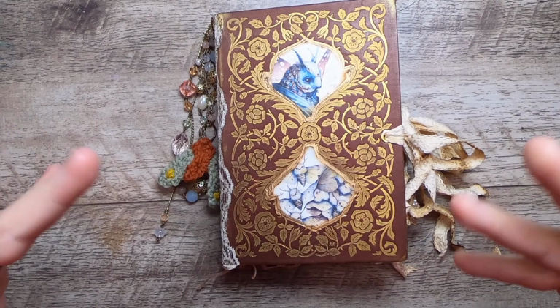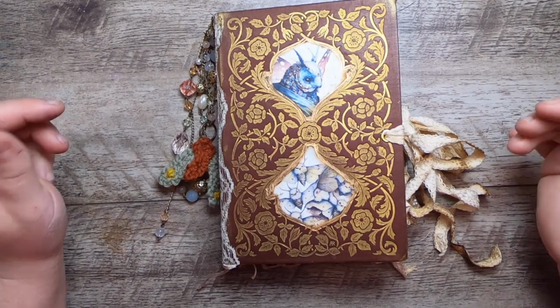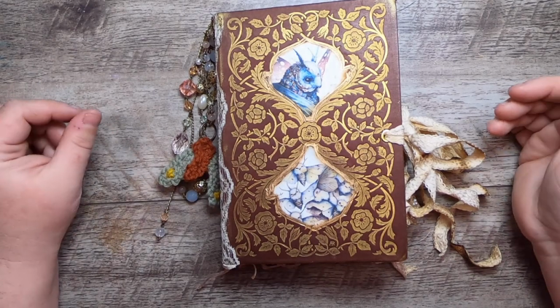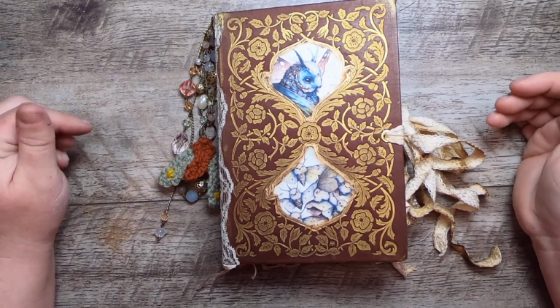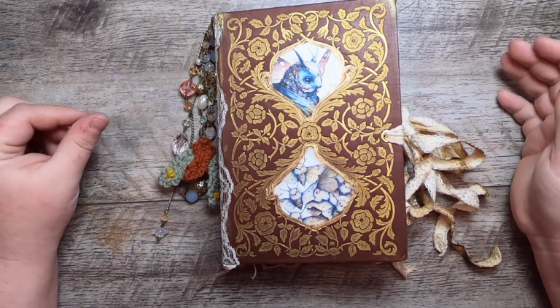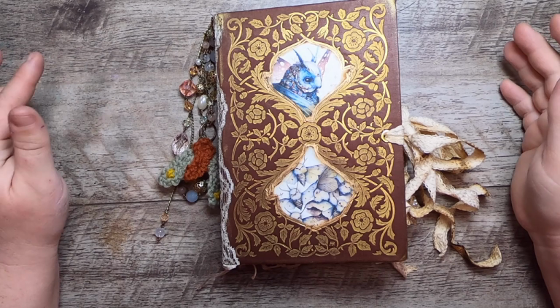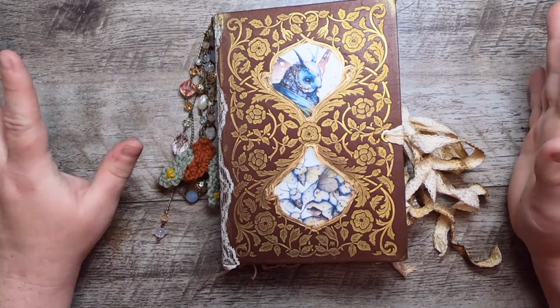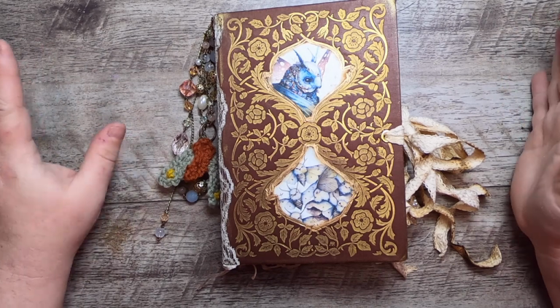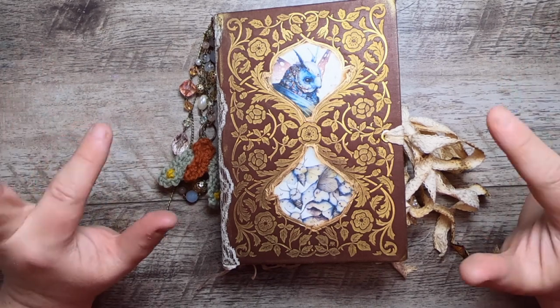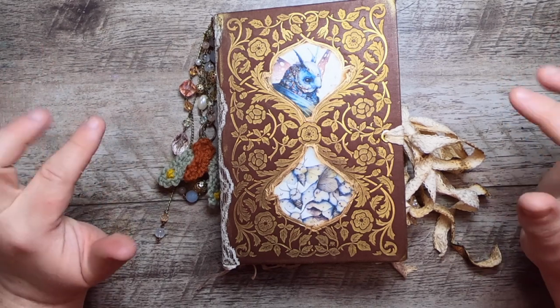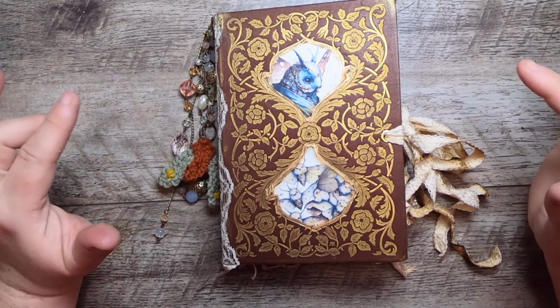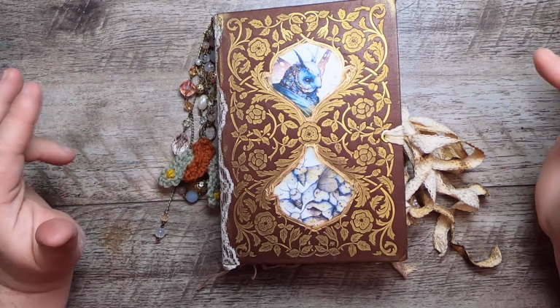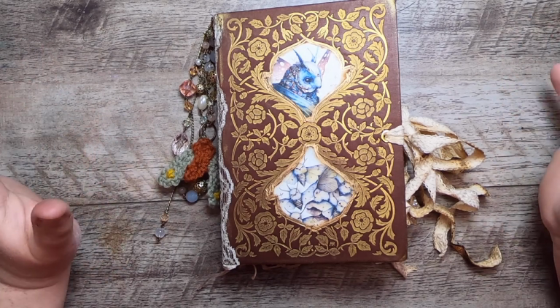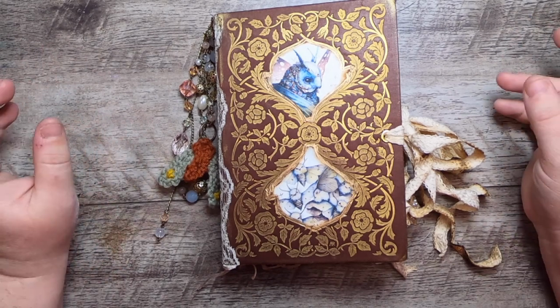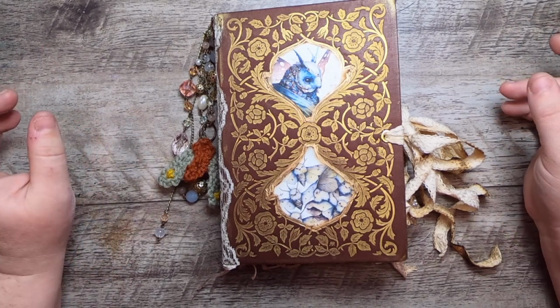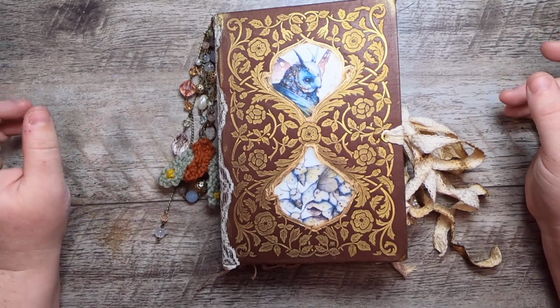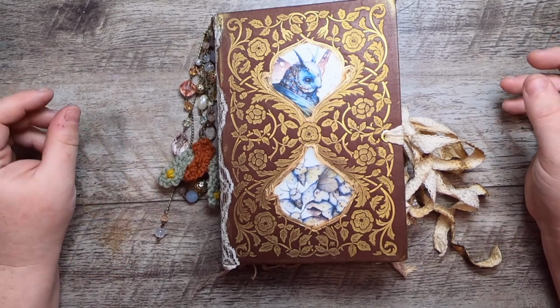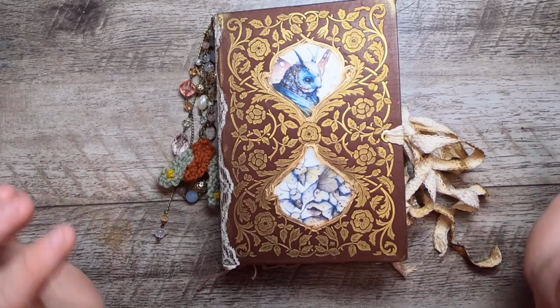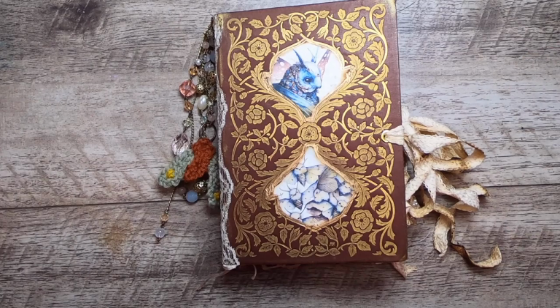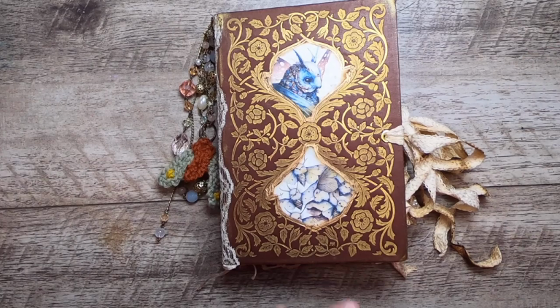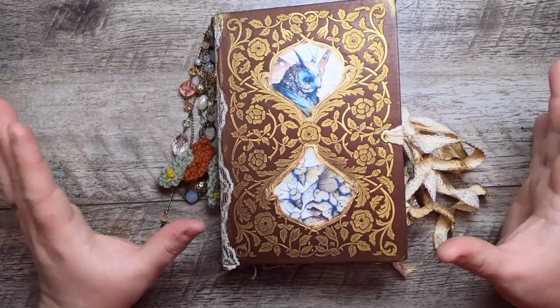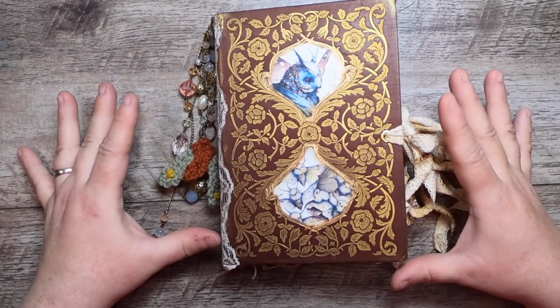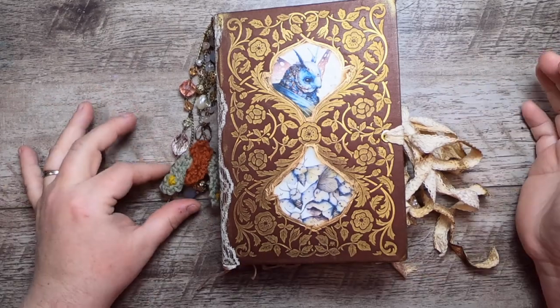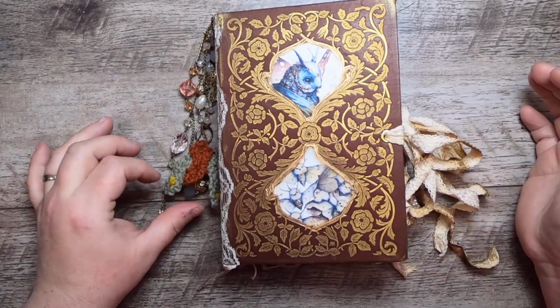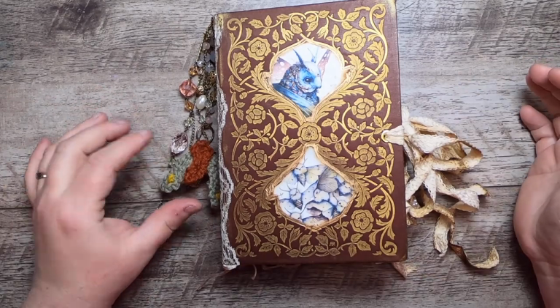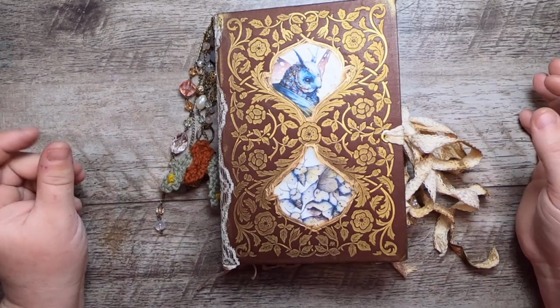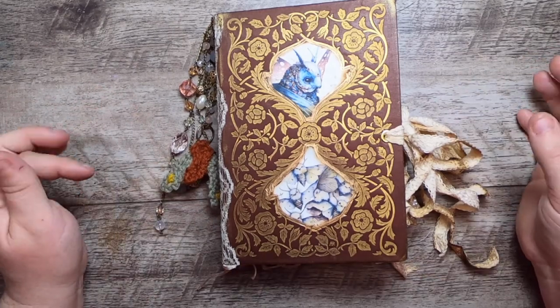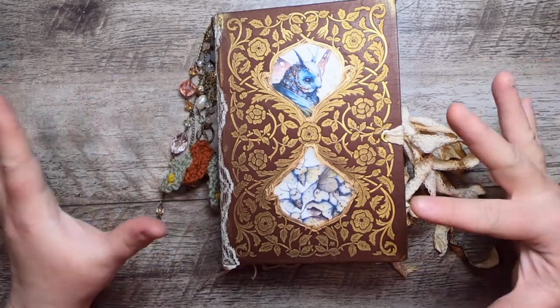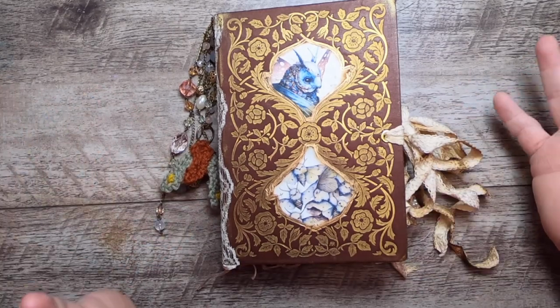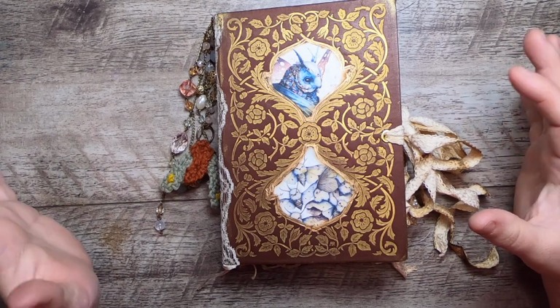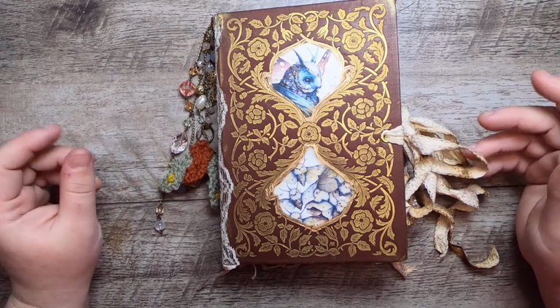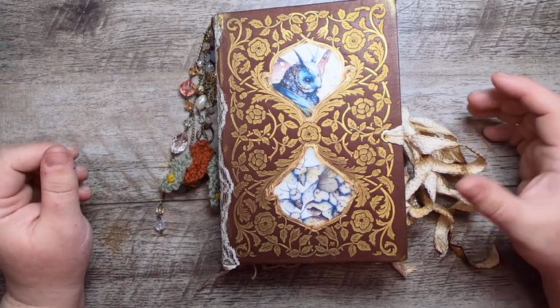Hi everyone, it's Cindy. Welcome back to Studio Lou. I'm here today for Flip Through Friday with this journal that I've just completed, The Keeper of Moths — kind of a moth fairy tale.